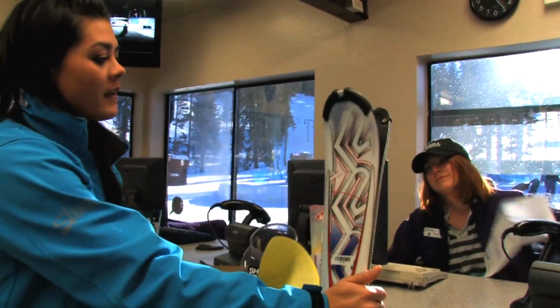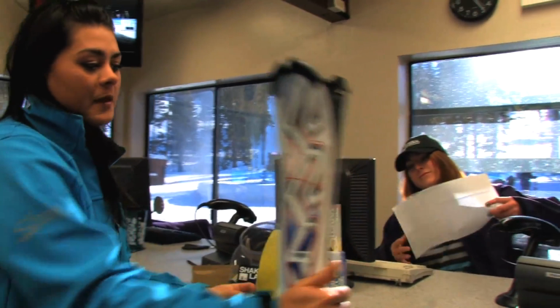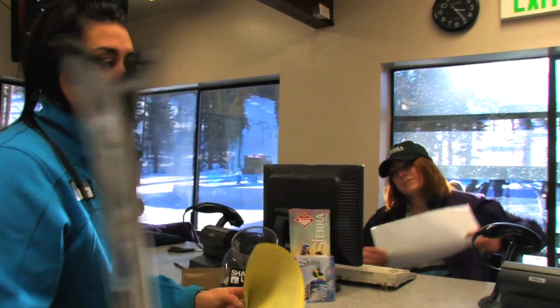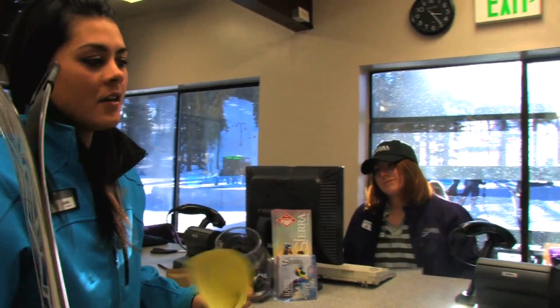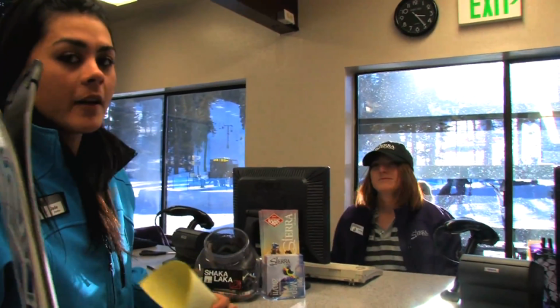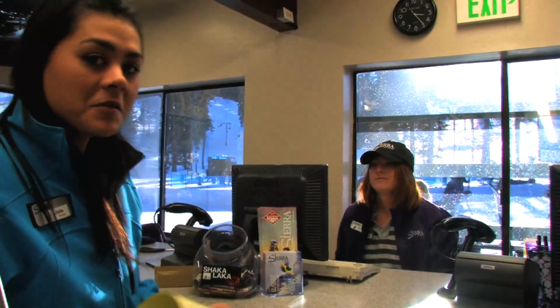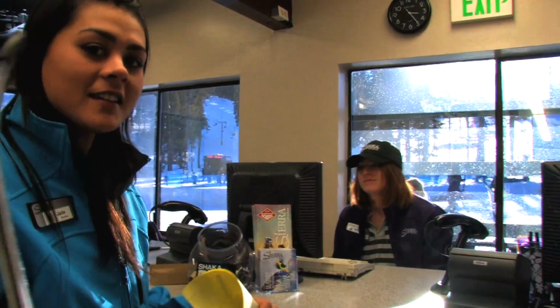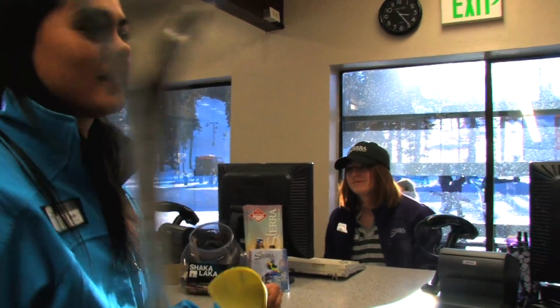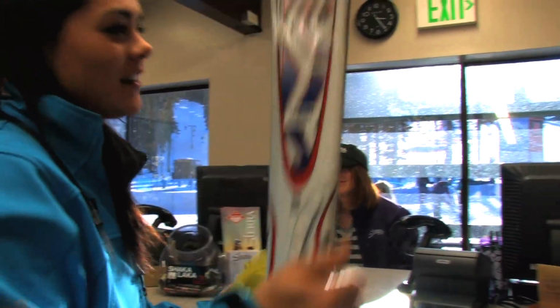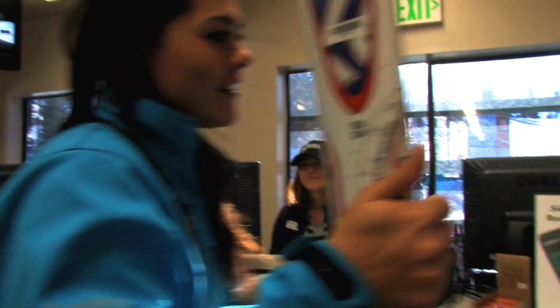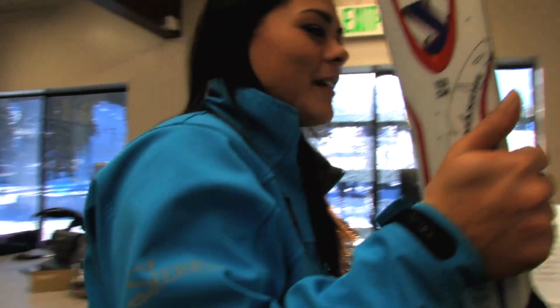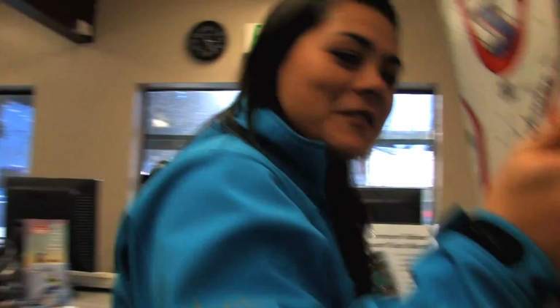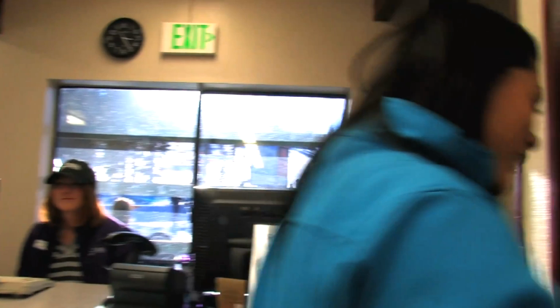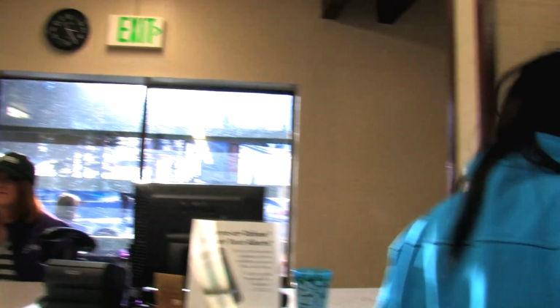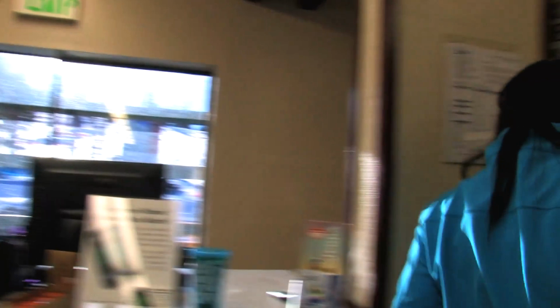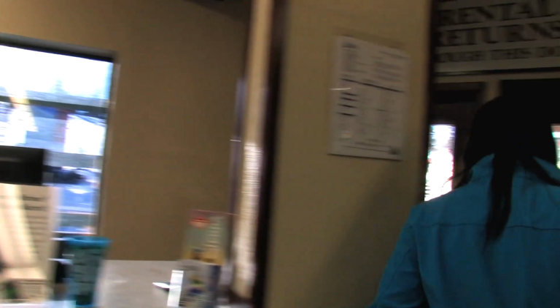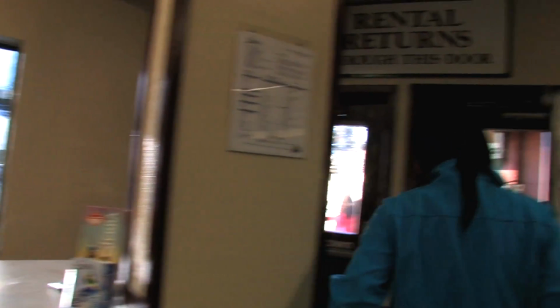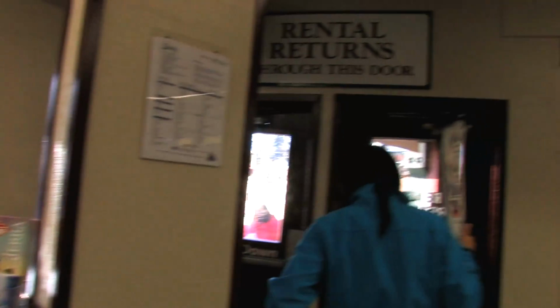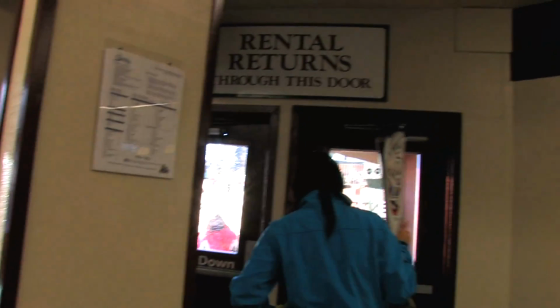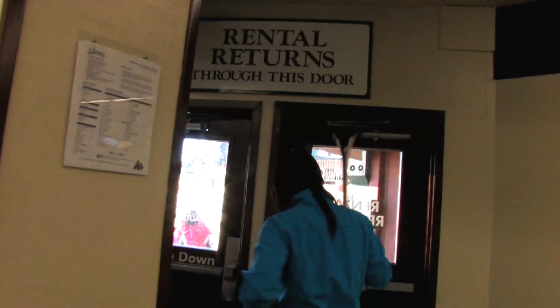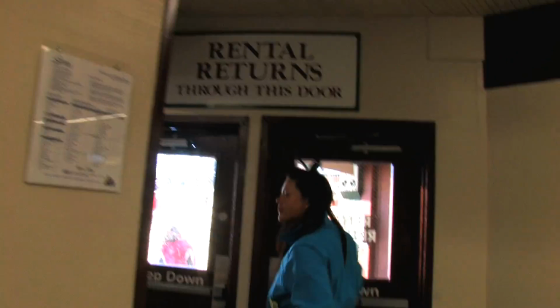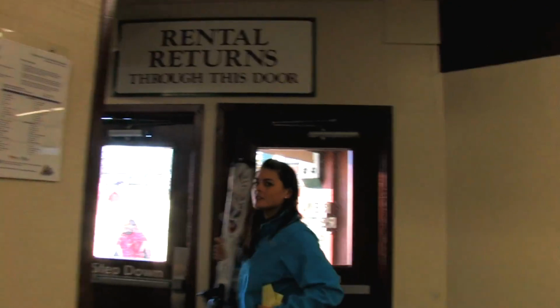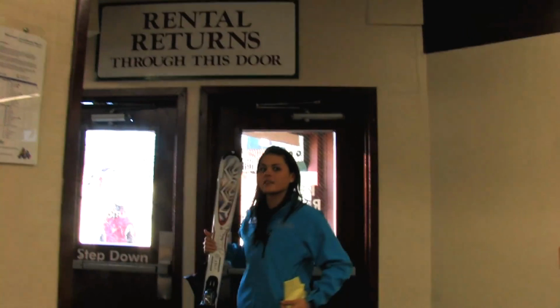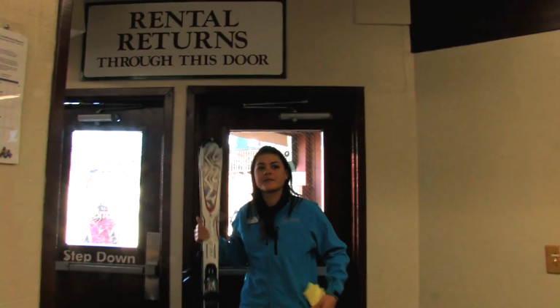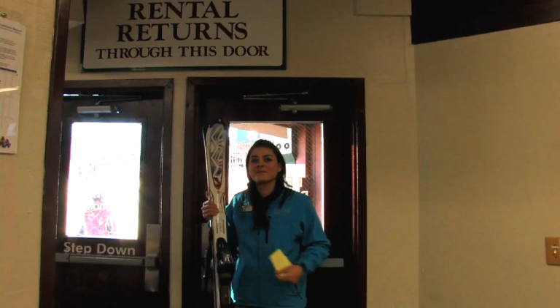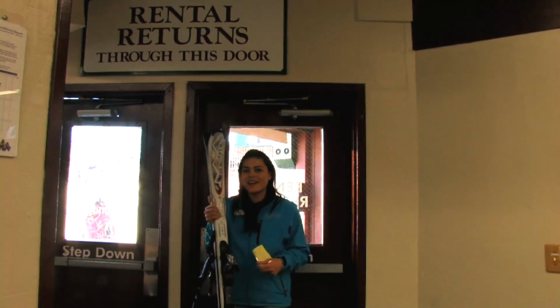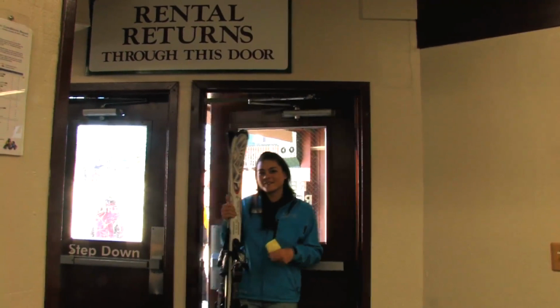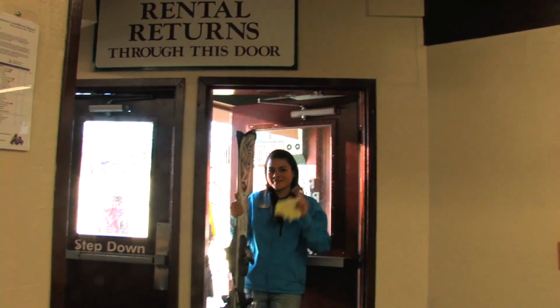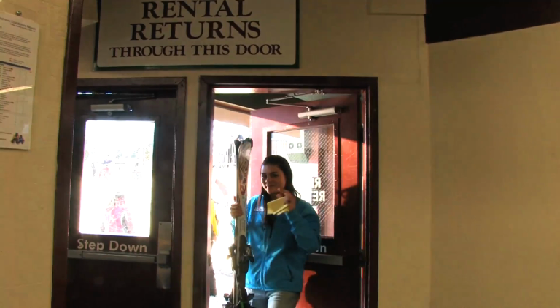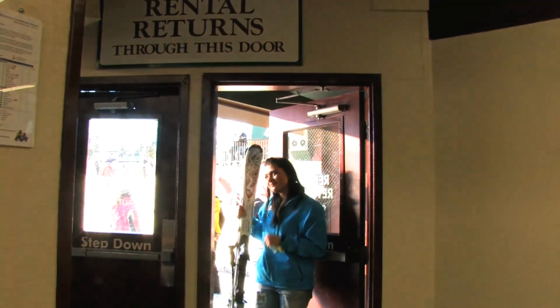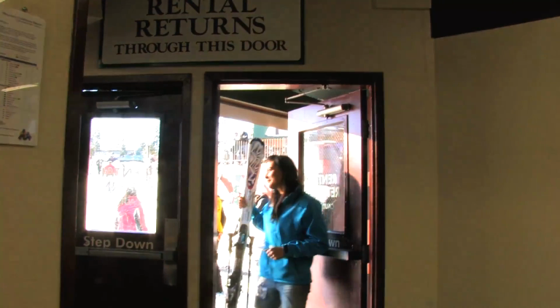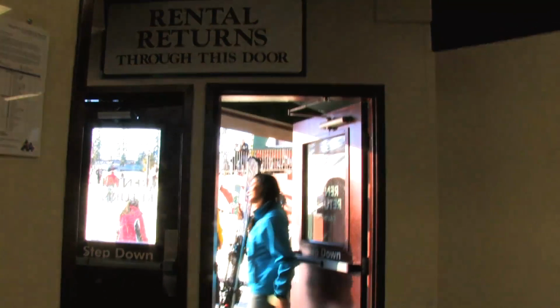From here, you're ready to go skiing. Time to have some fun! Bye.